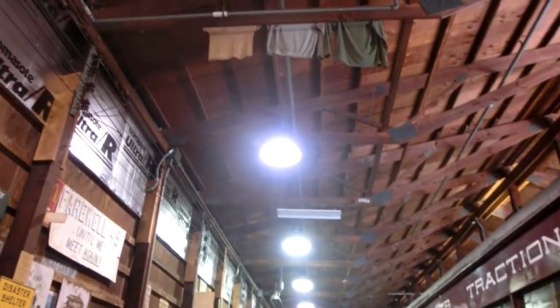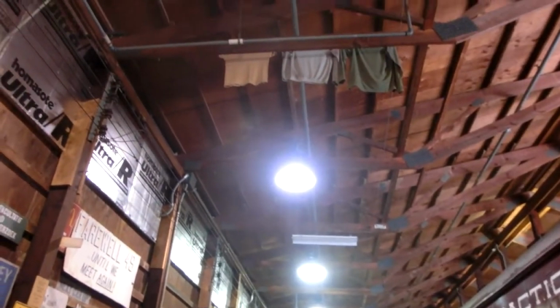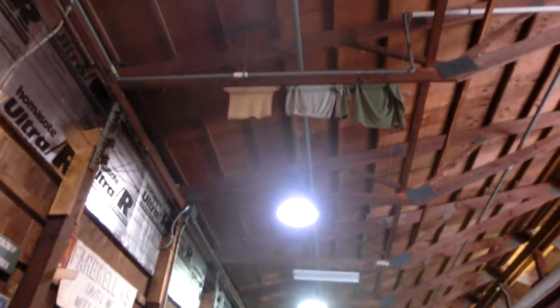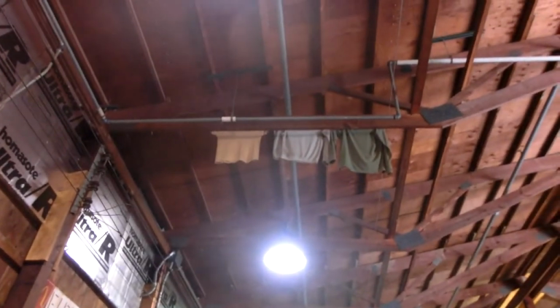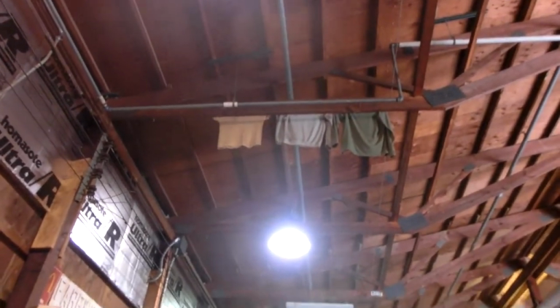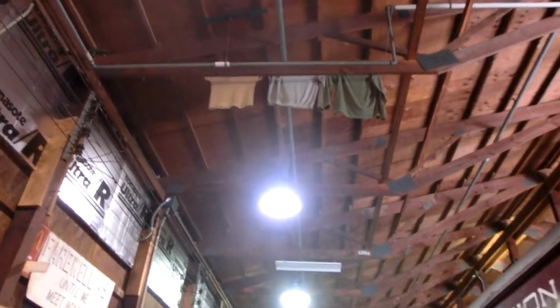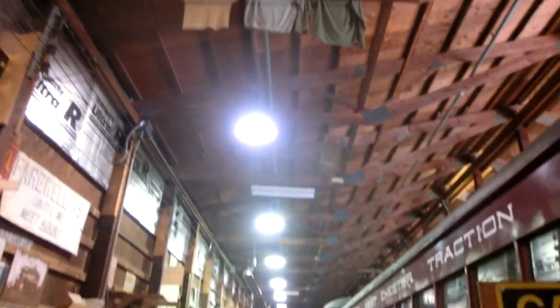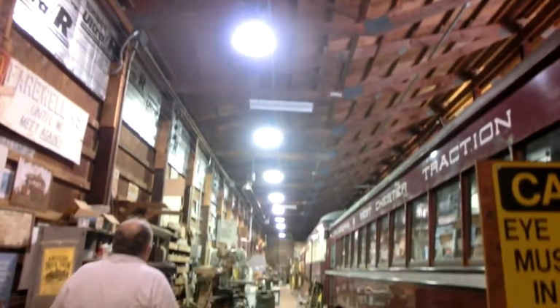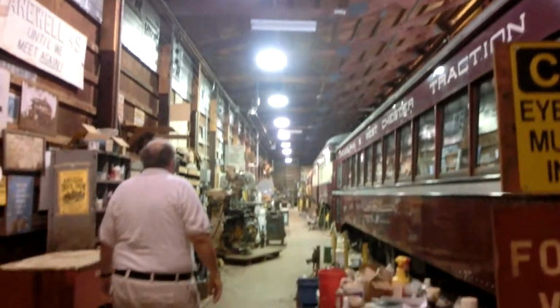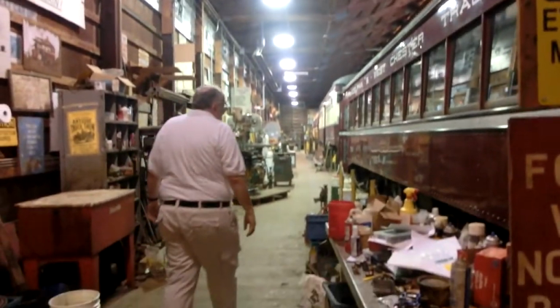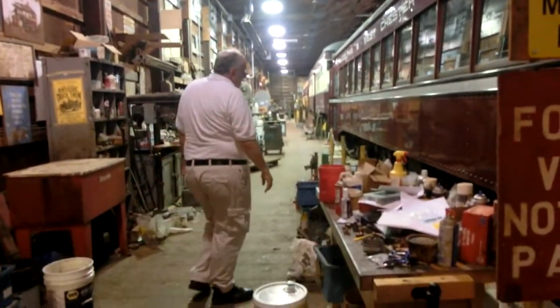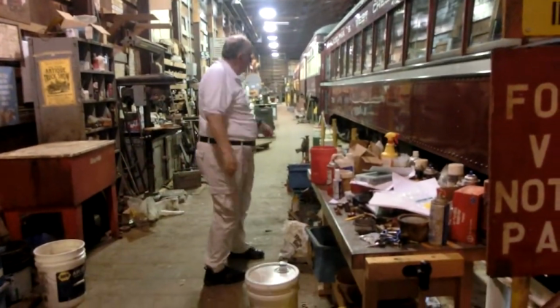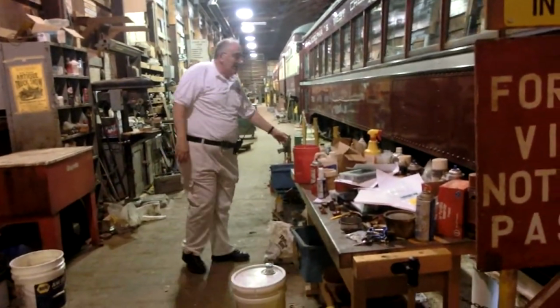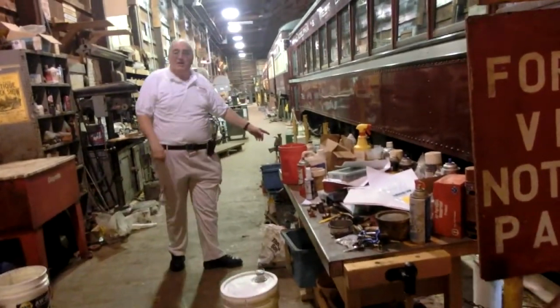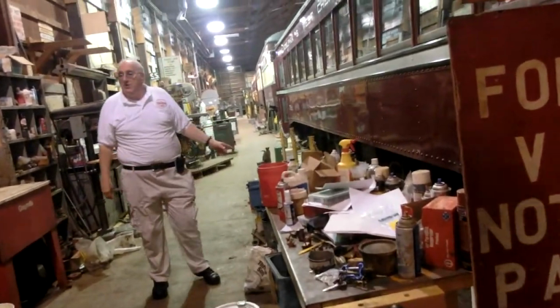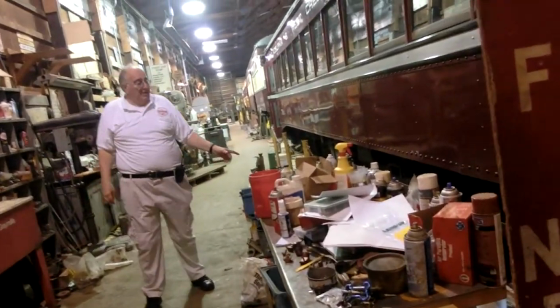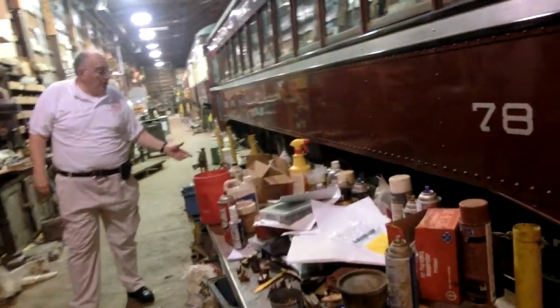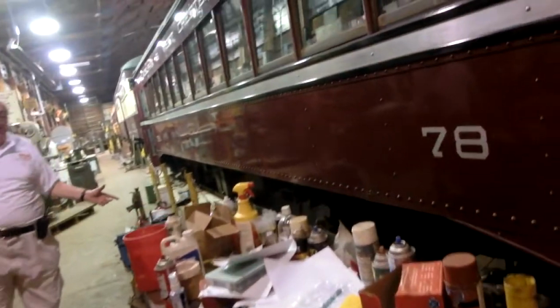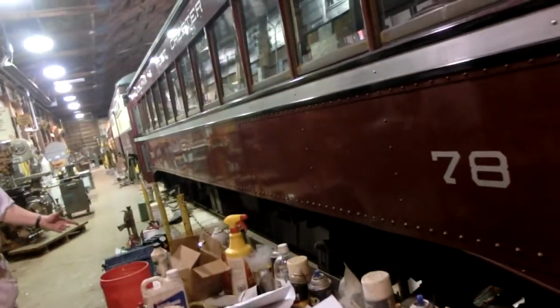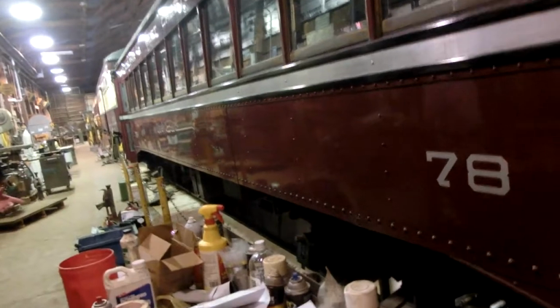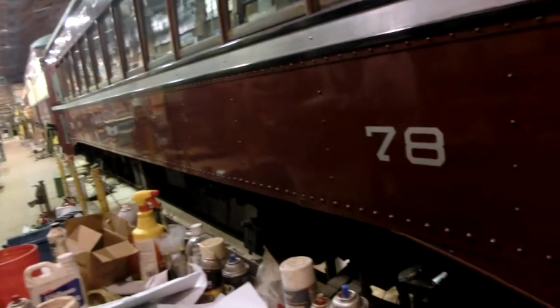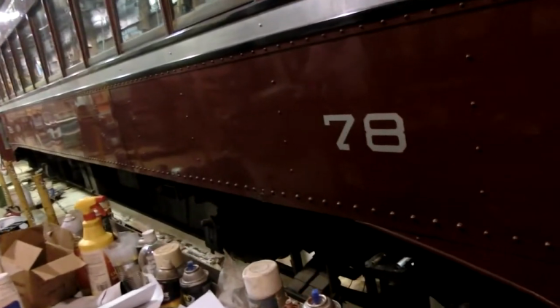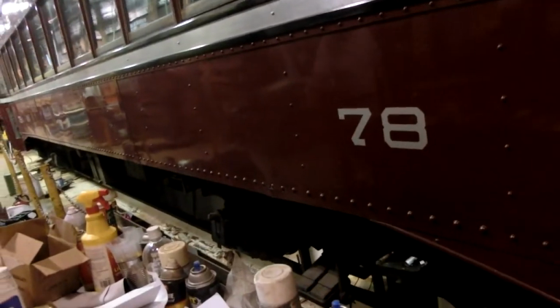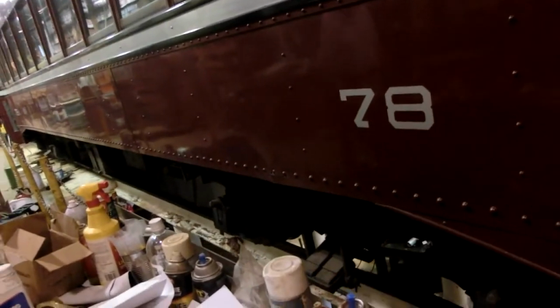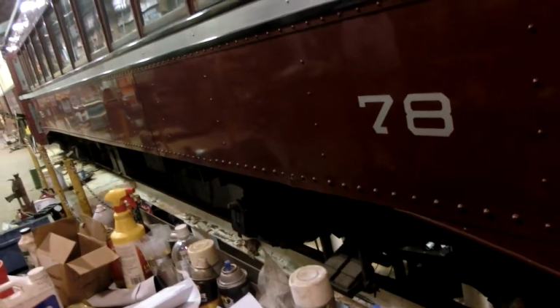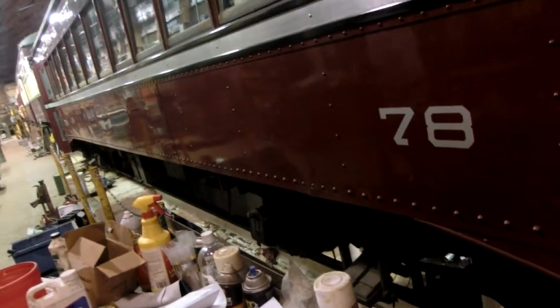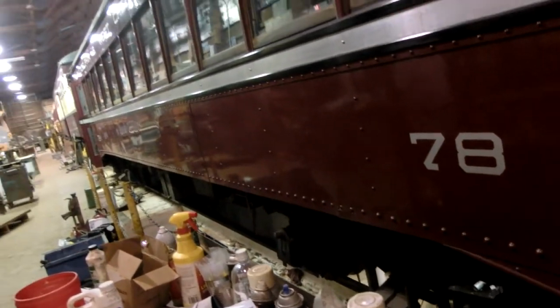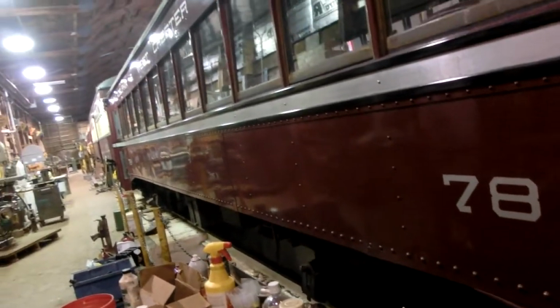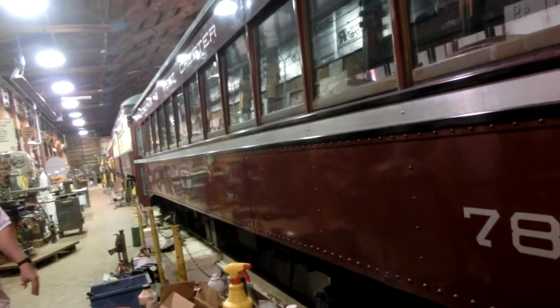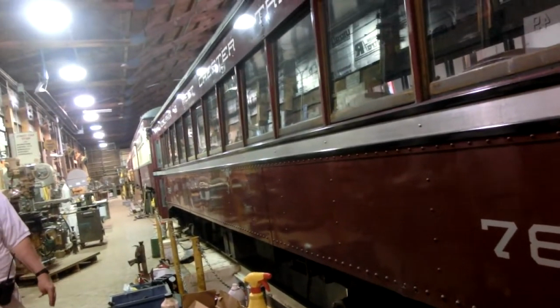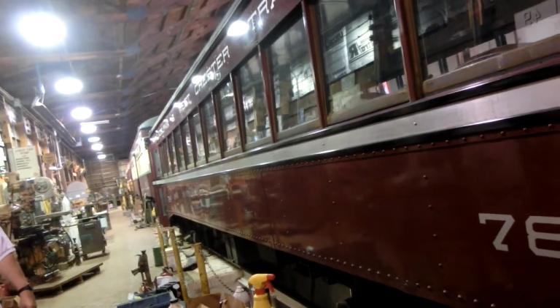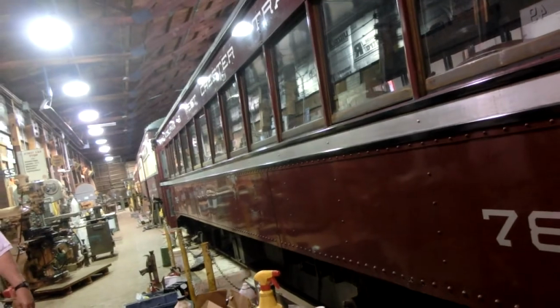We have a pit down here so we can get down underneath. A lot of the equipment and stuff from the car is only accessible from underneath, so it saves them a lot of crawling under the car, which they had to do originally.